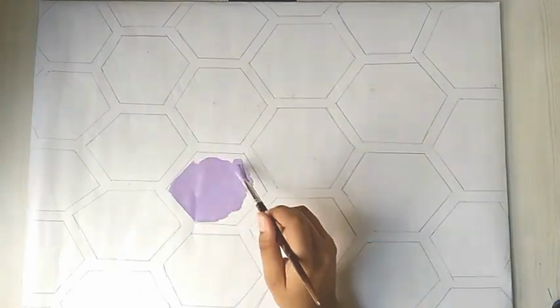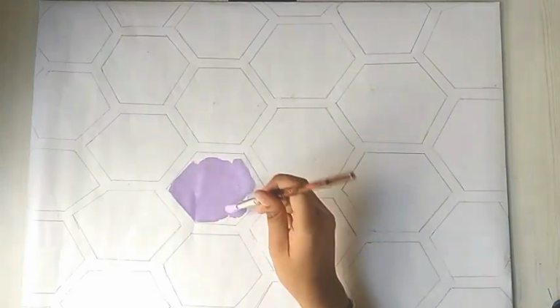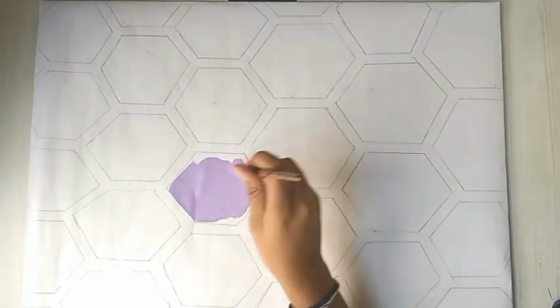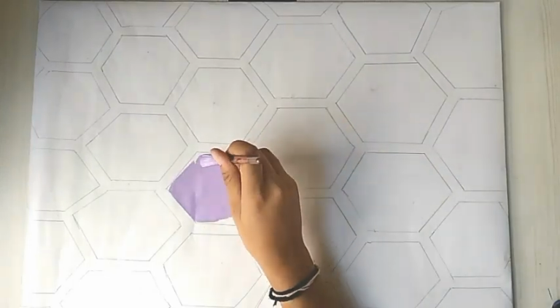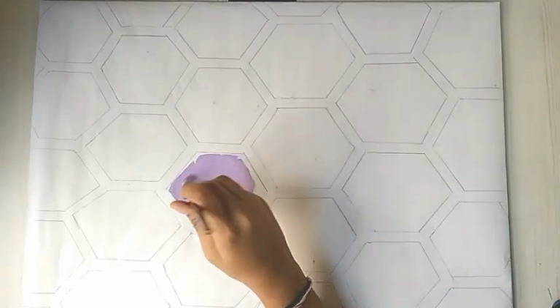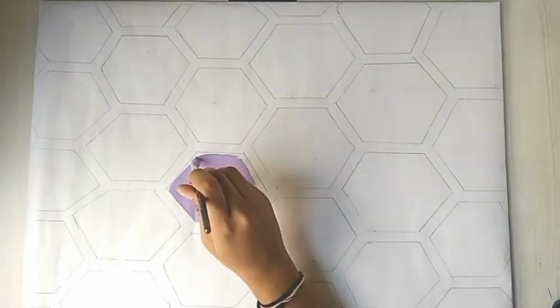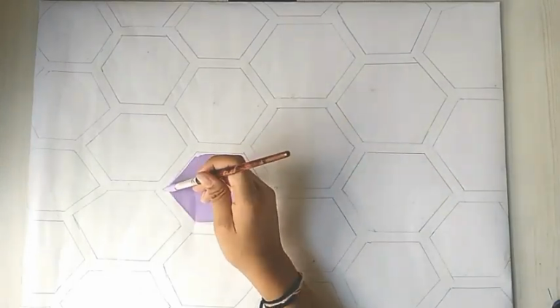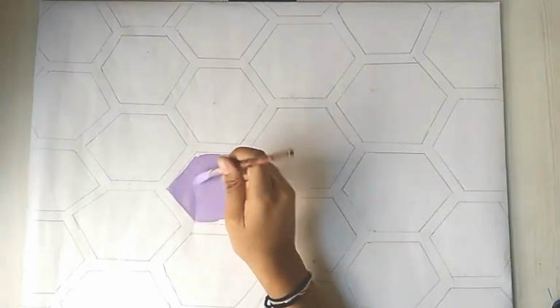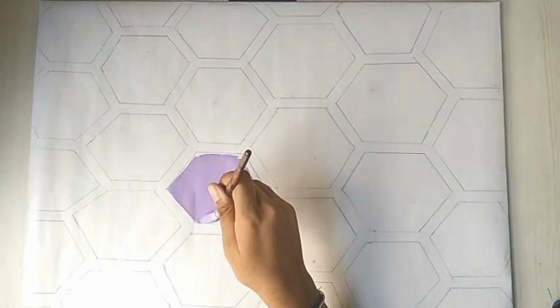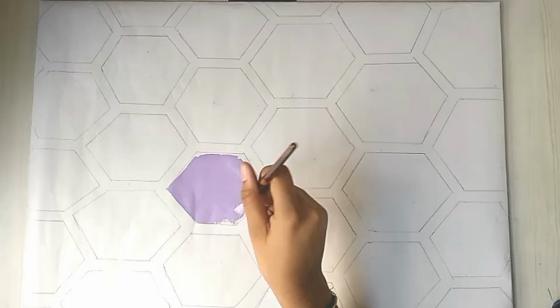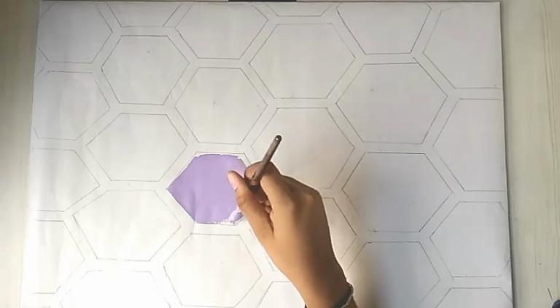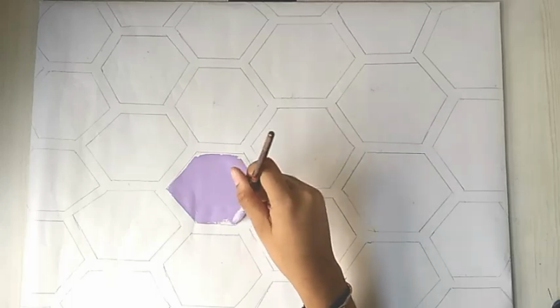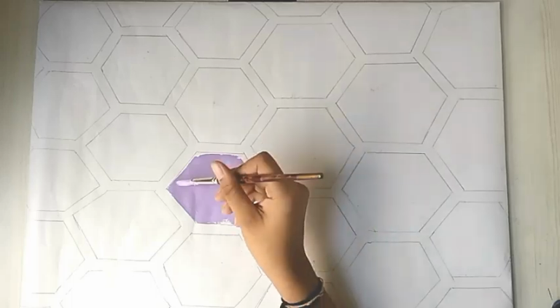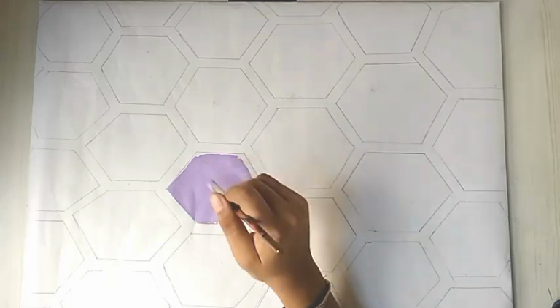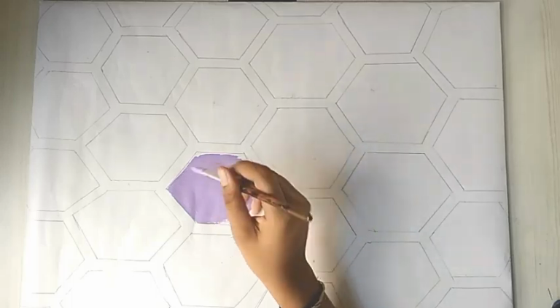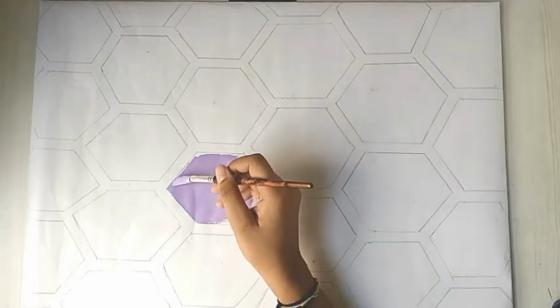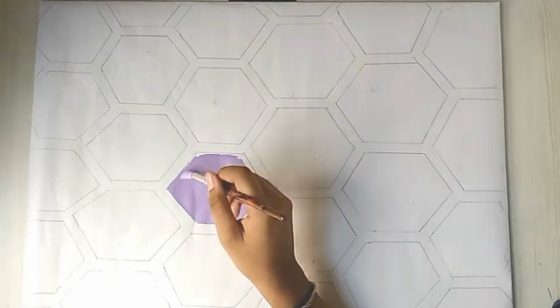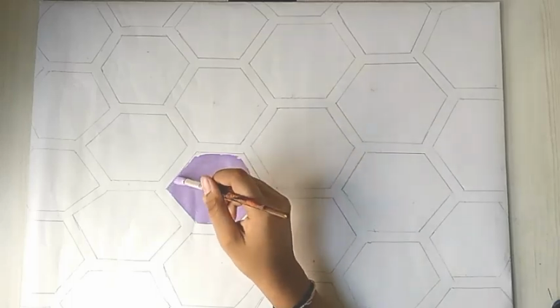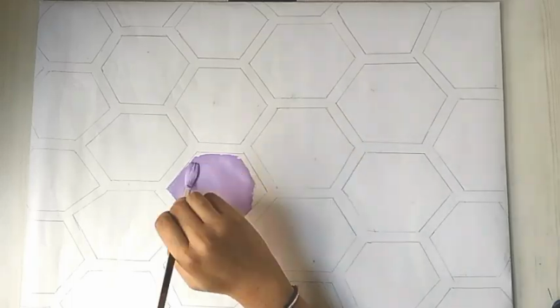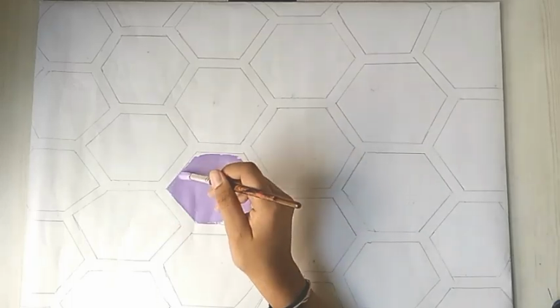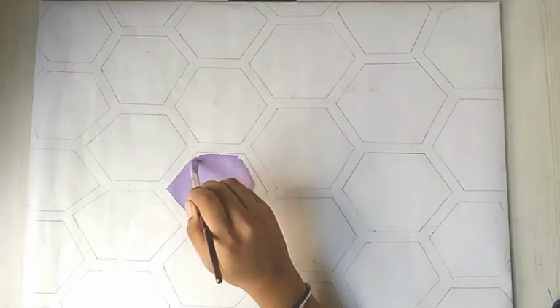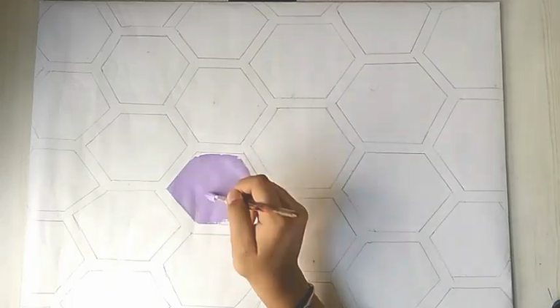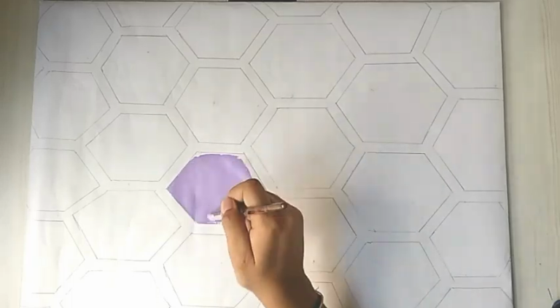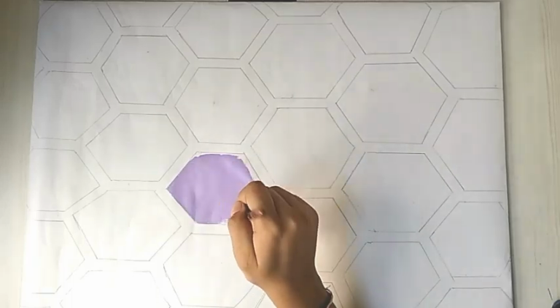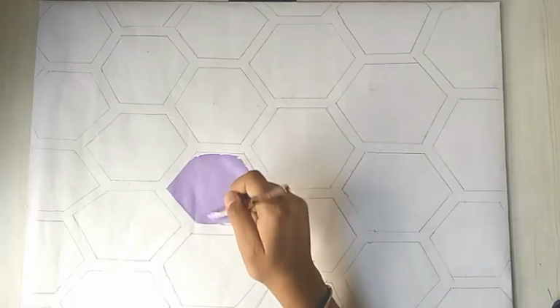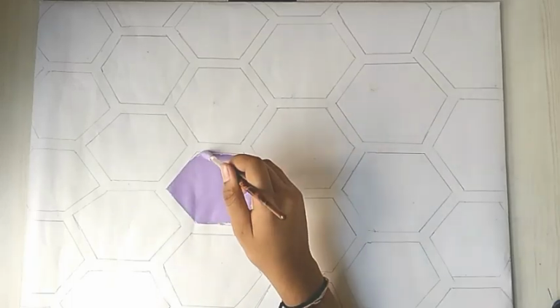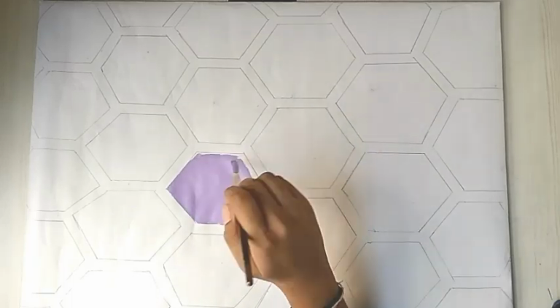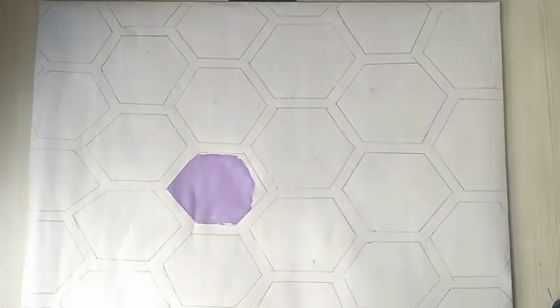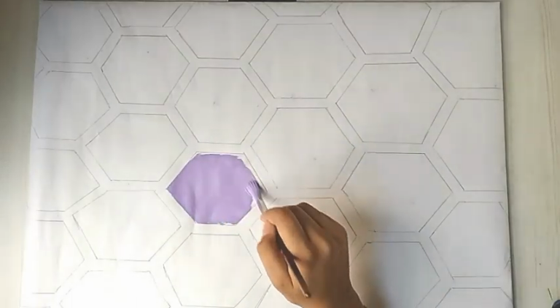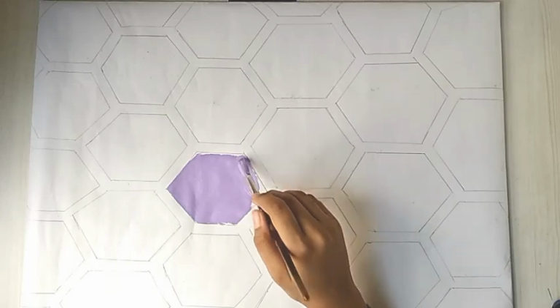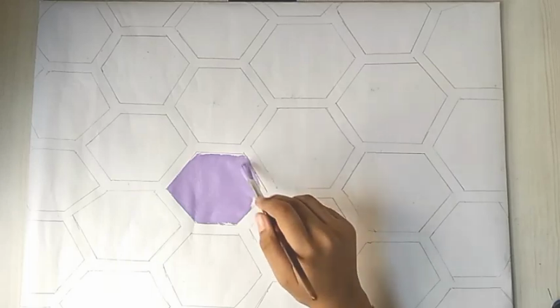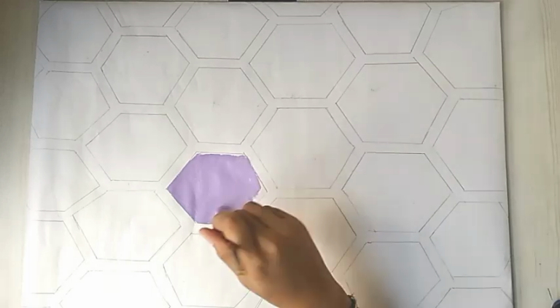And here I am just painting the colours which I have just mentioned, going over it really fast.